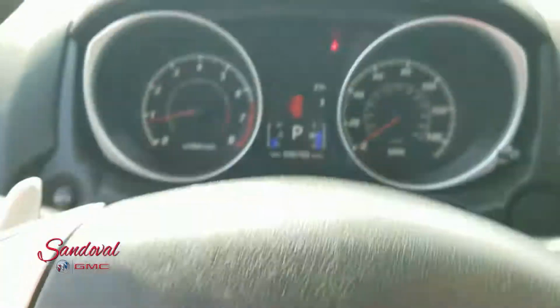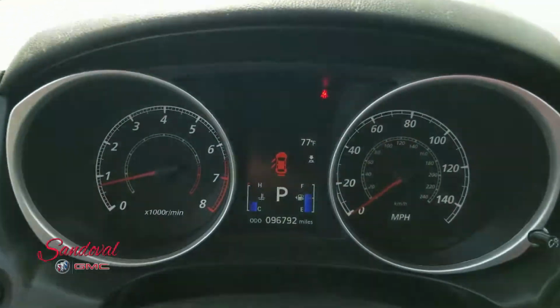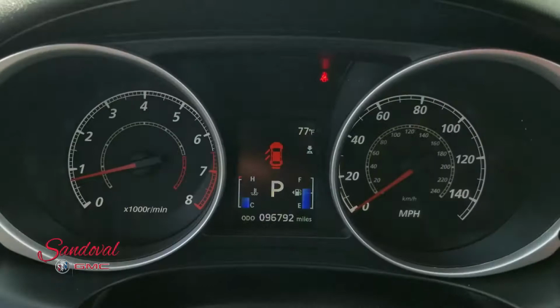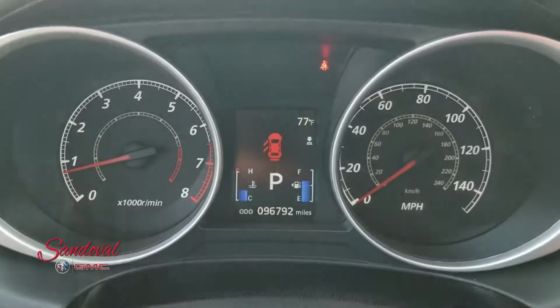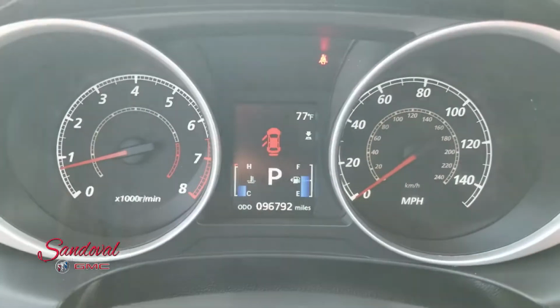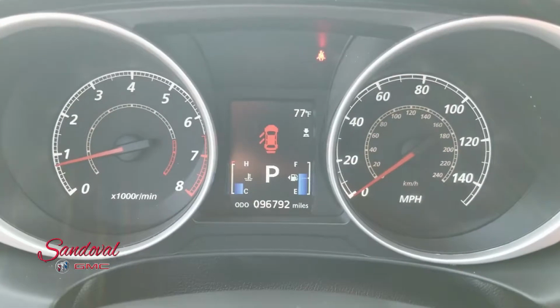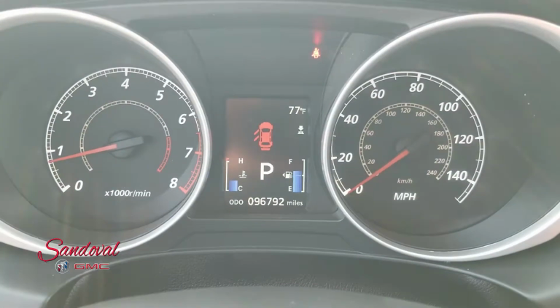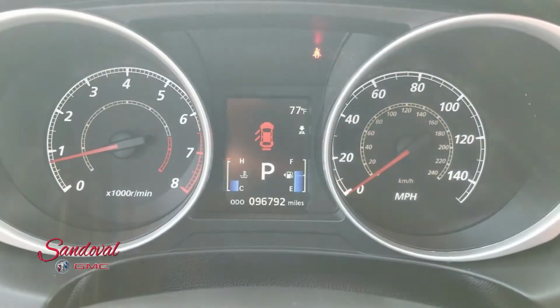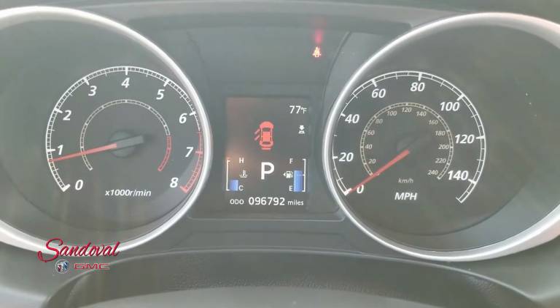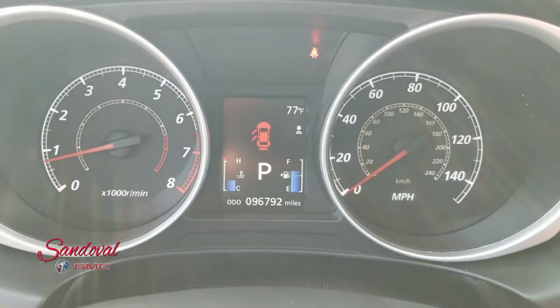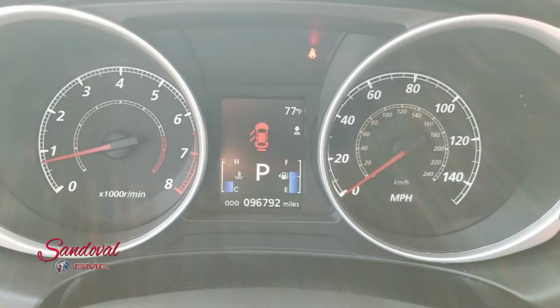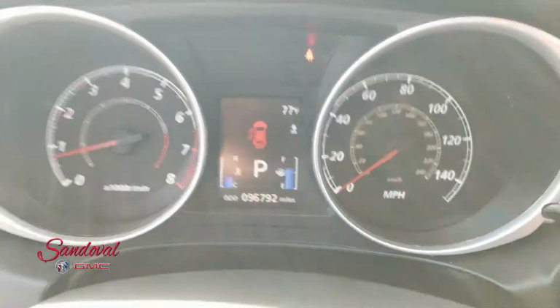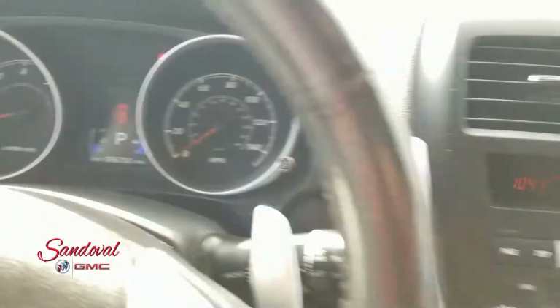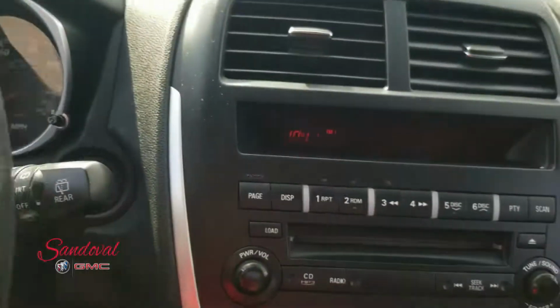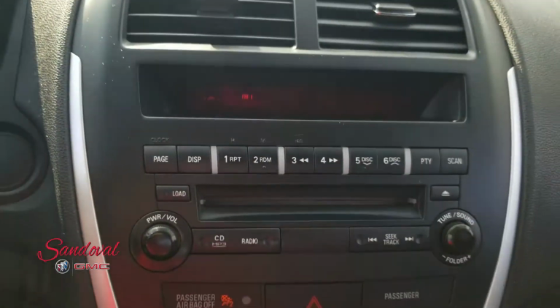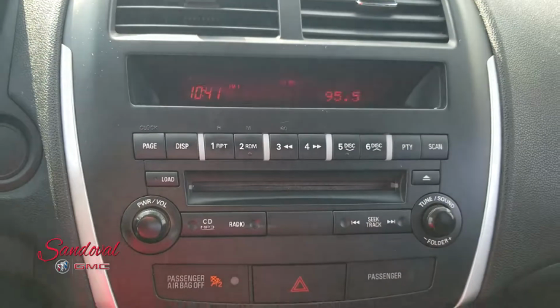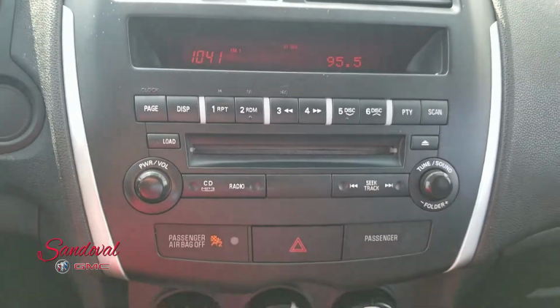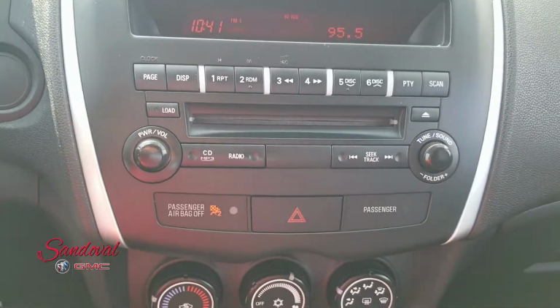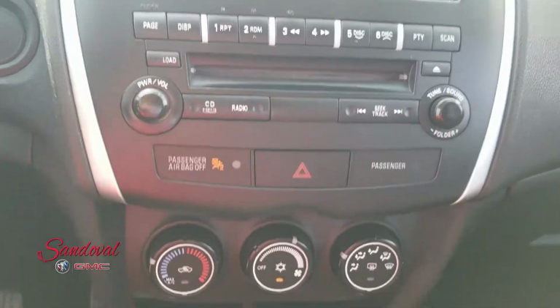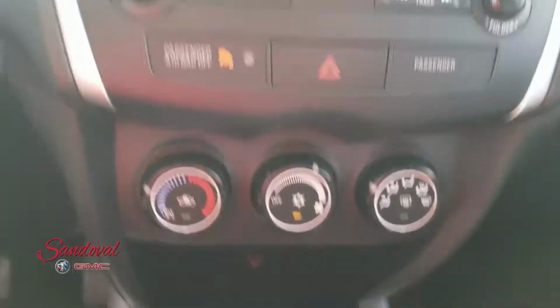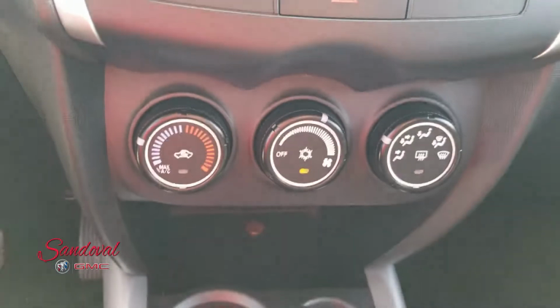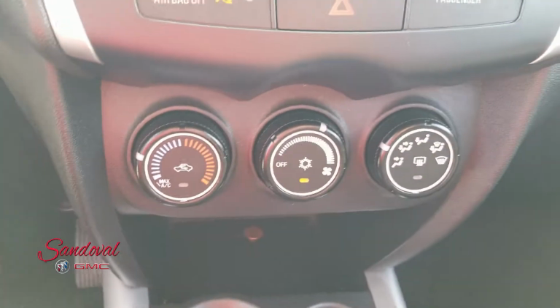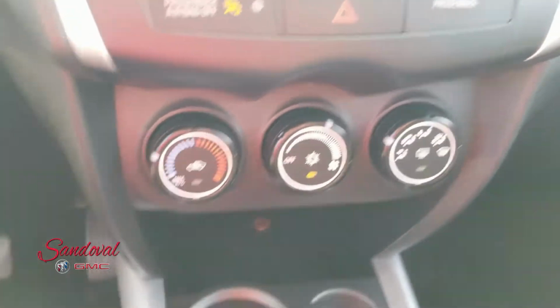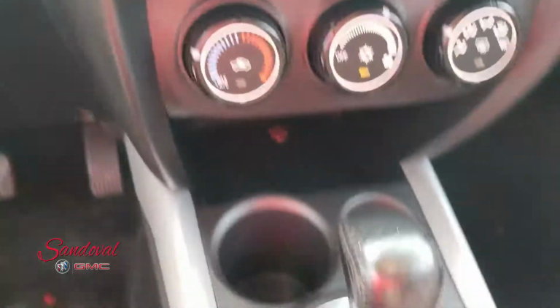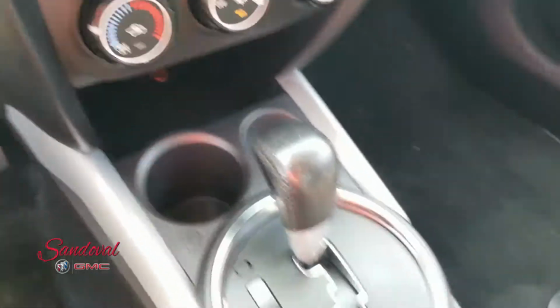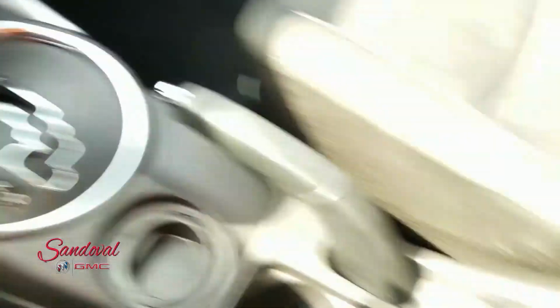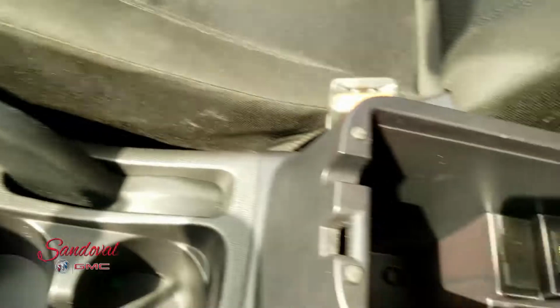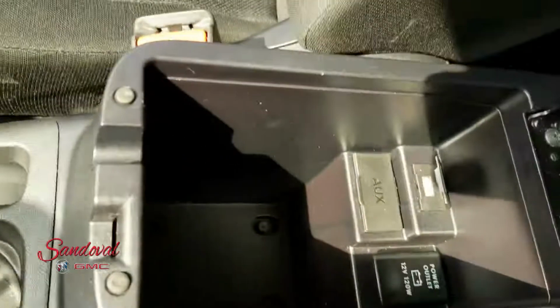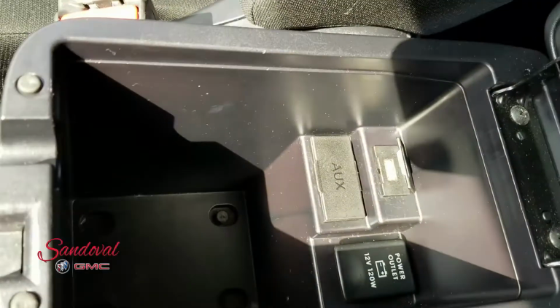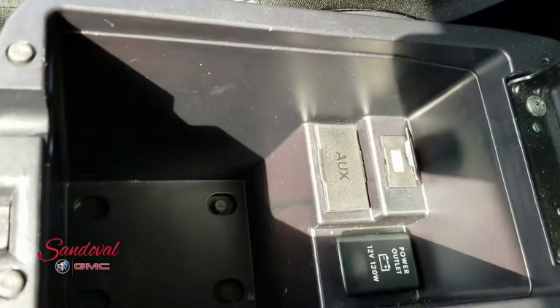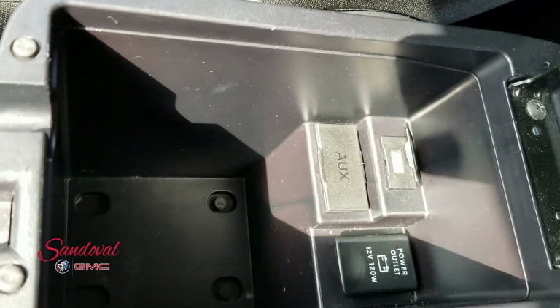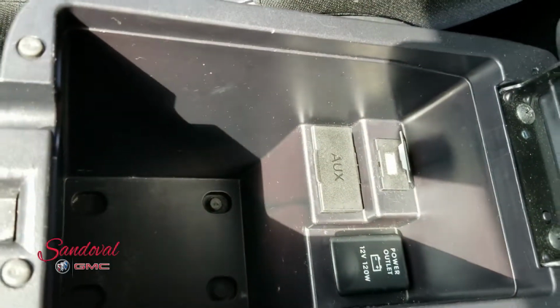Here's your driver interface — 96,792 miles. Got your radio and all the controls, air conditioning, the console here, and USB and AUX input.